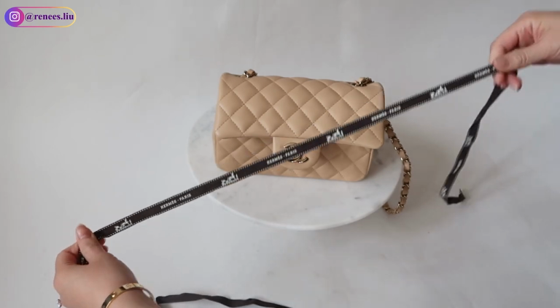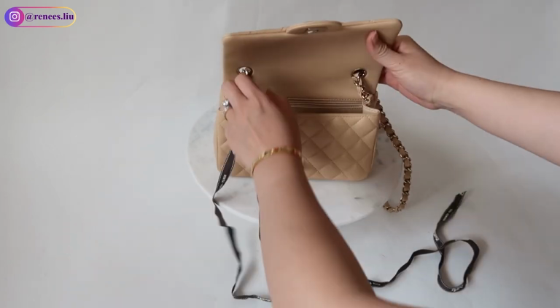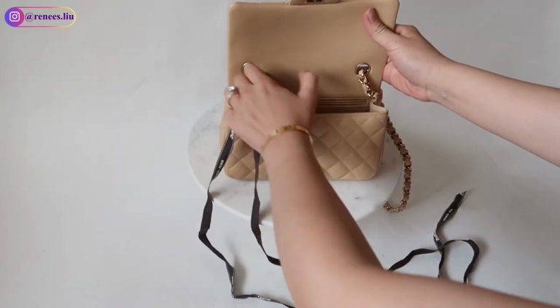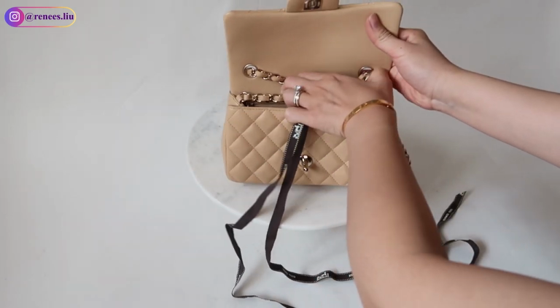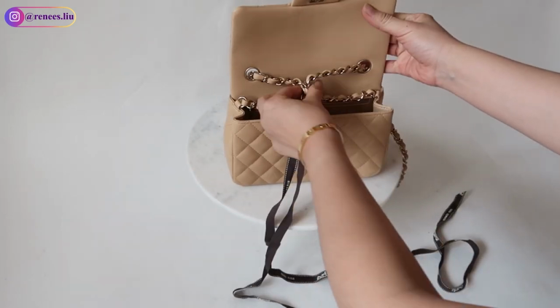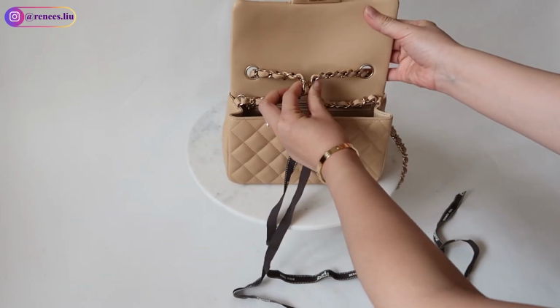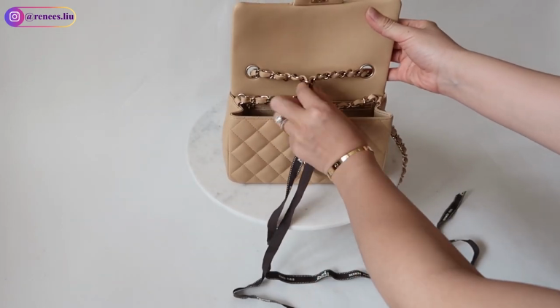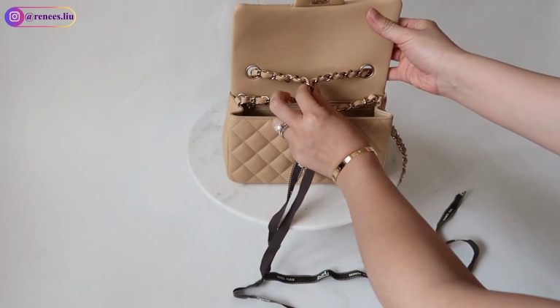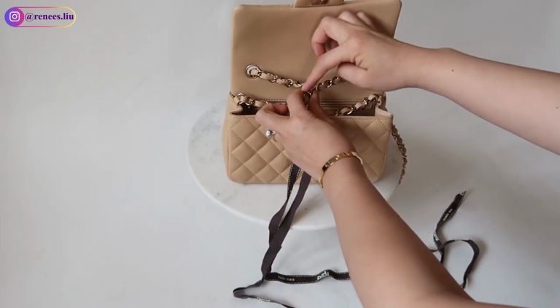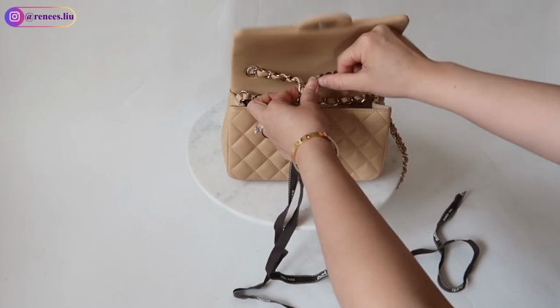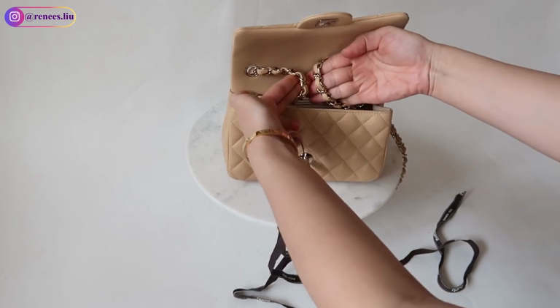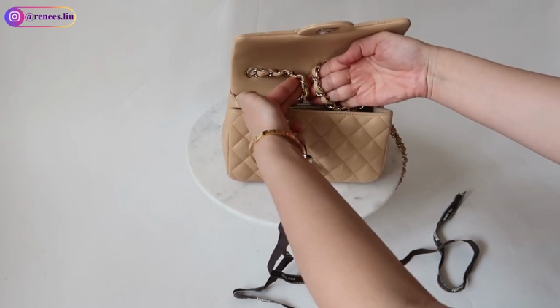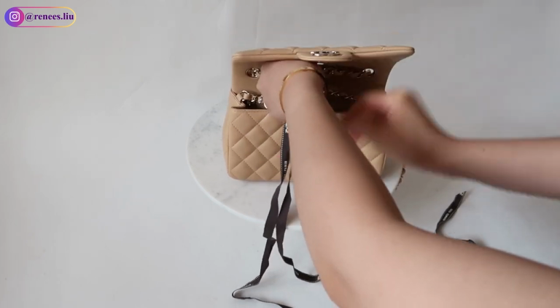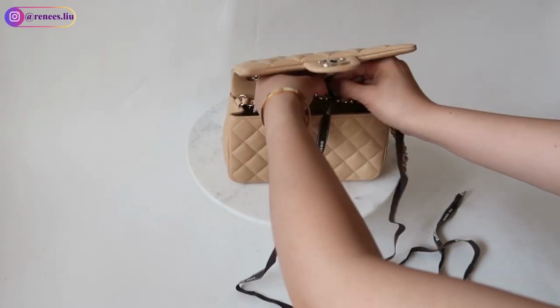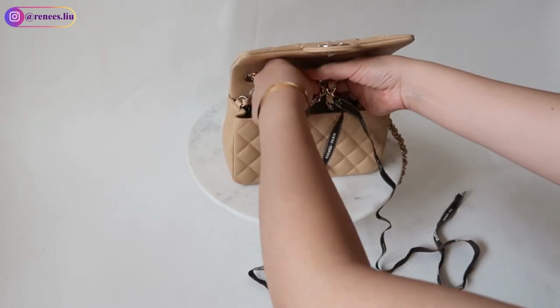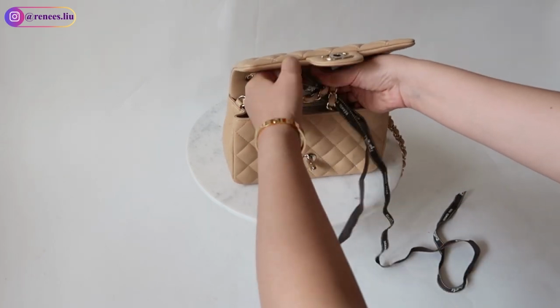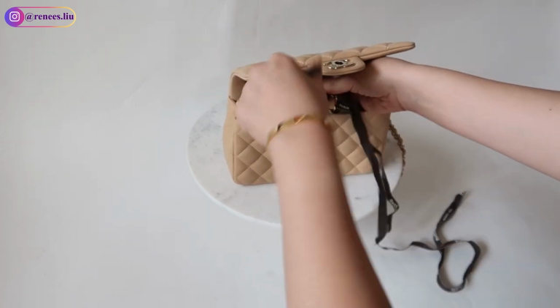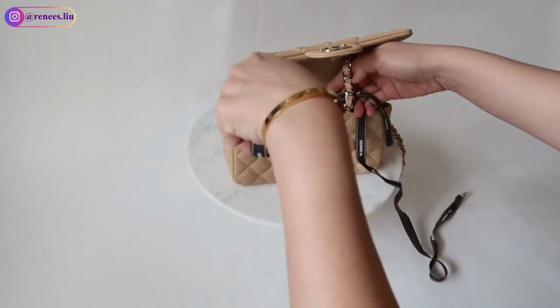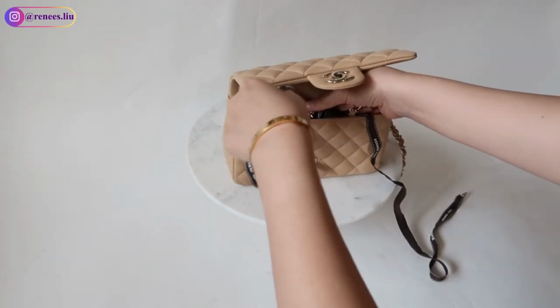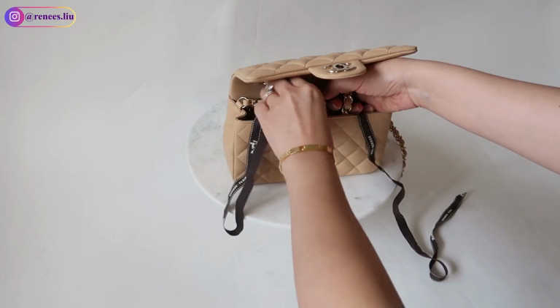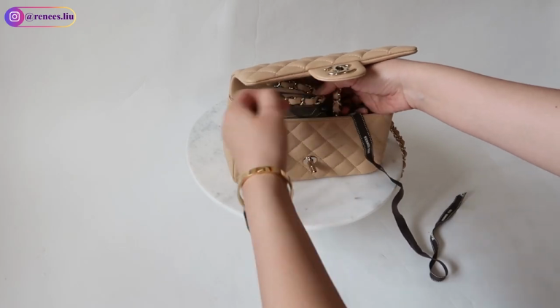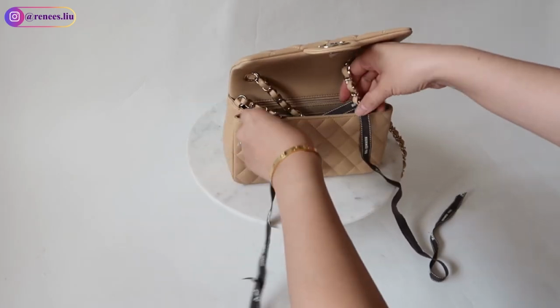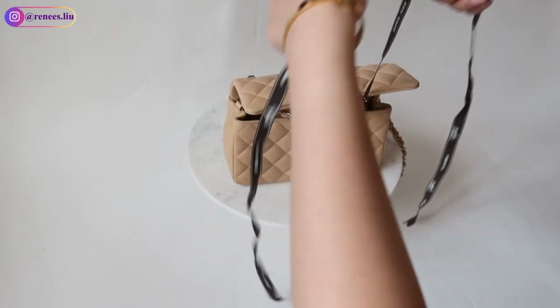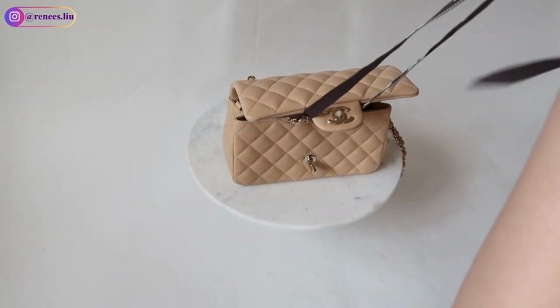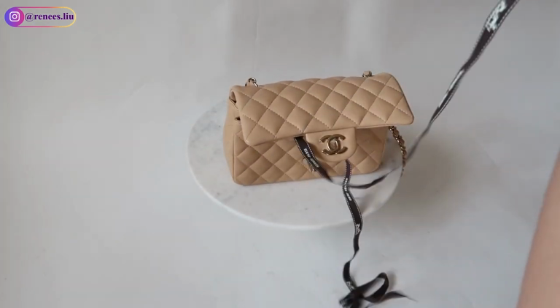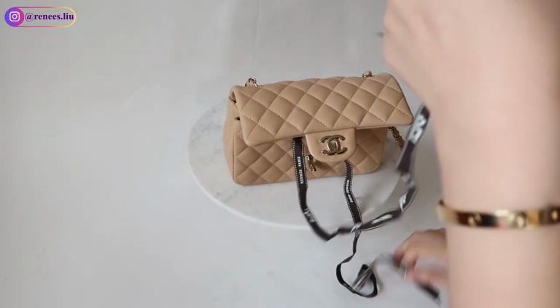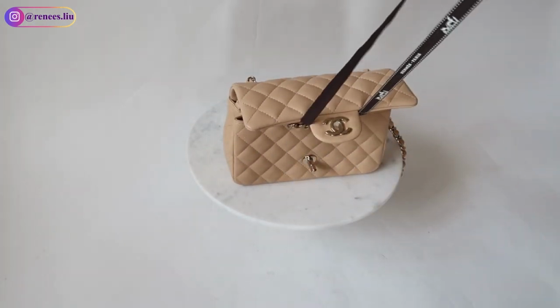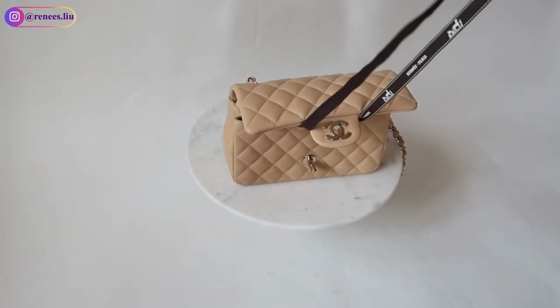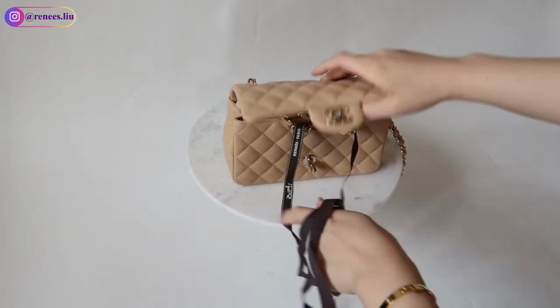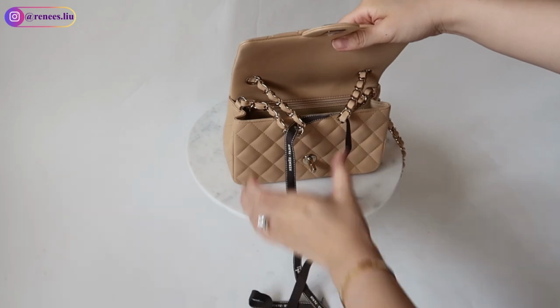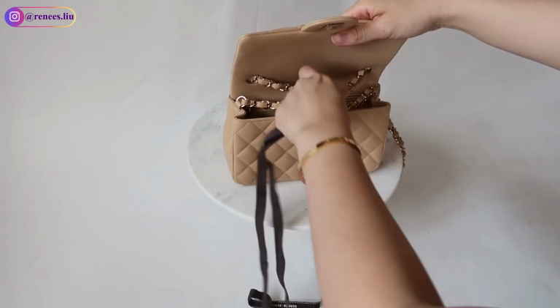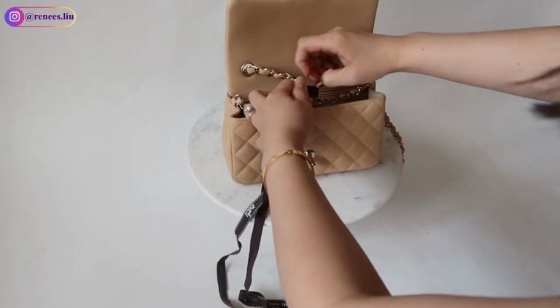The first way to adjust the strap length is to use a ribbon or even a tulle — just anything that you have at home that can tie a knot. I'm using a Hermès ribbon because it is very thin. What you need to do is very easy: you just need to decide the strap length that you want and tie a knot at the spot that you like.